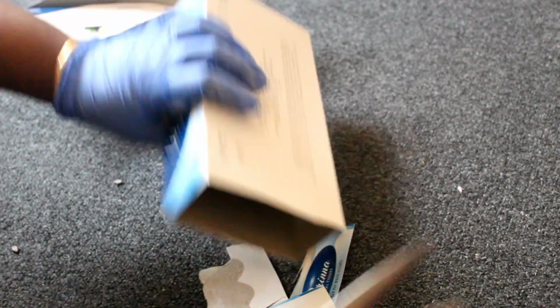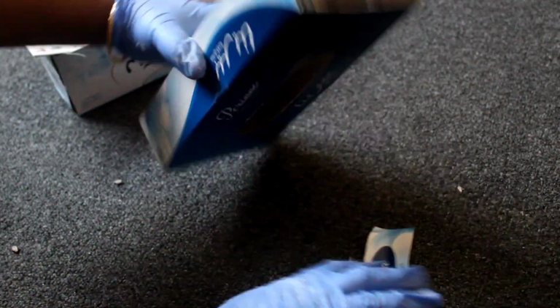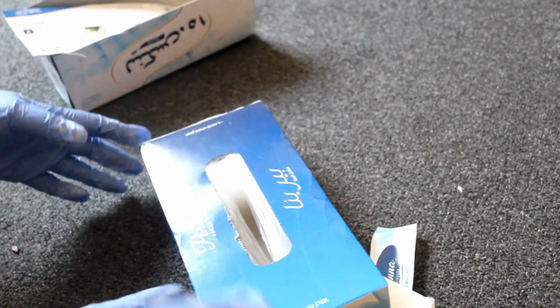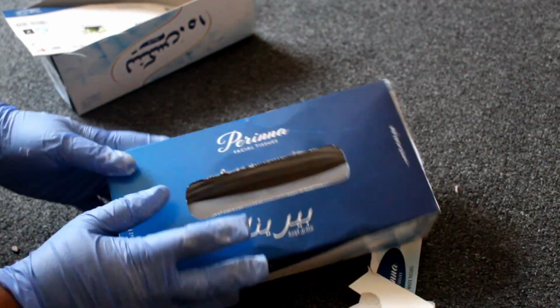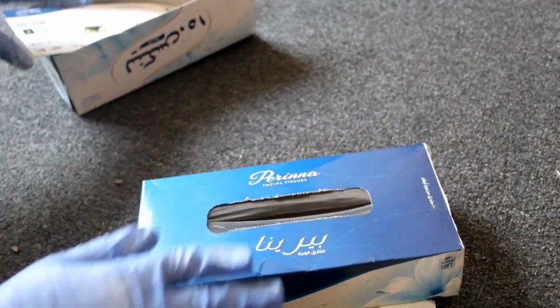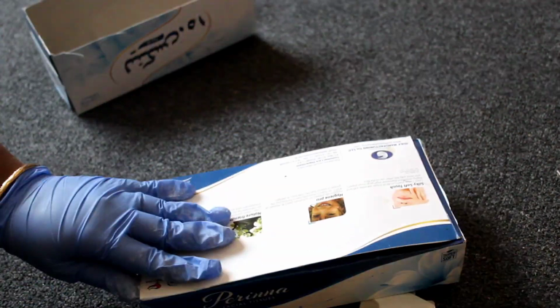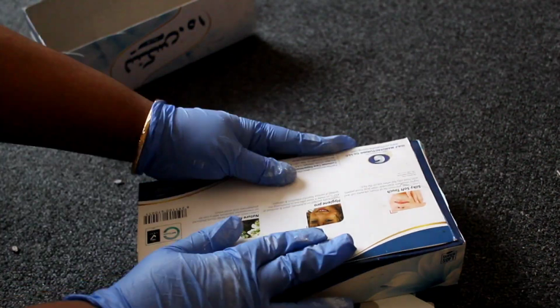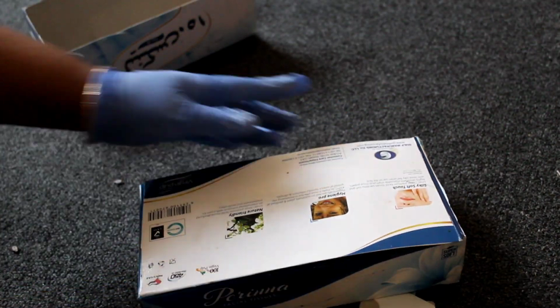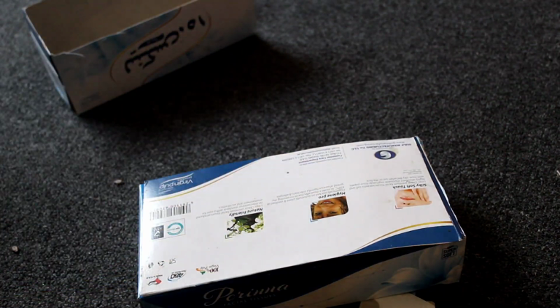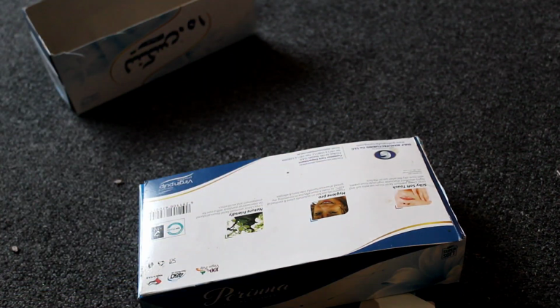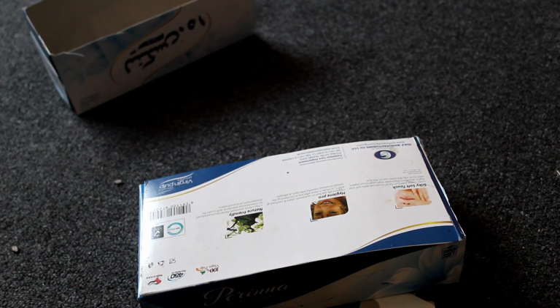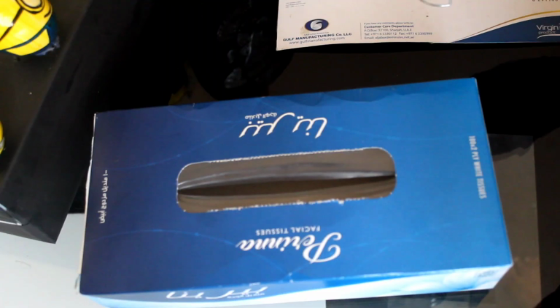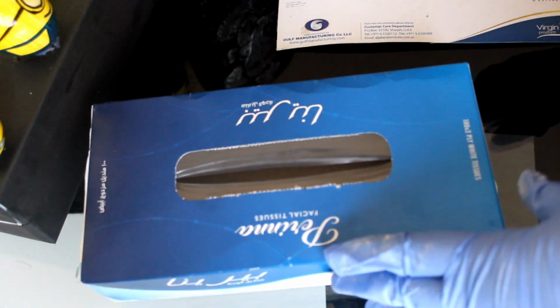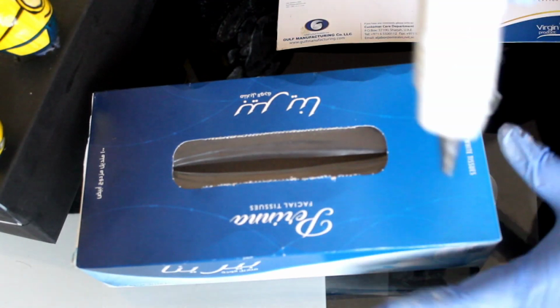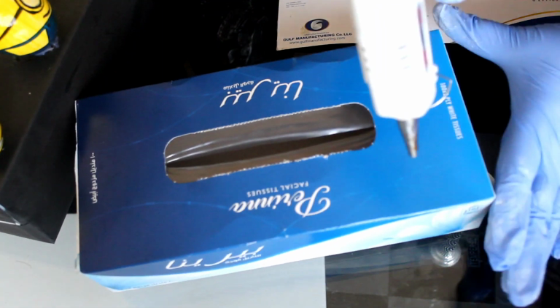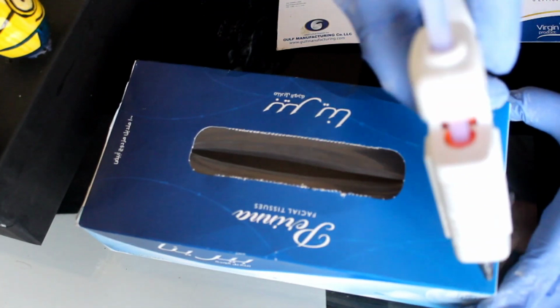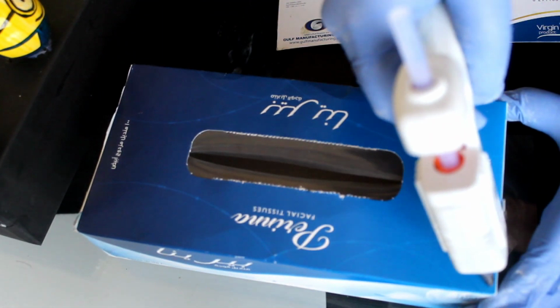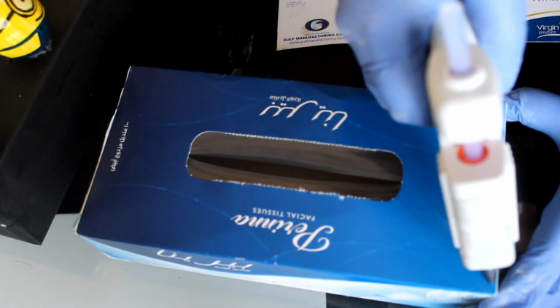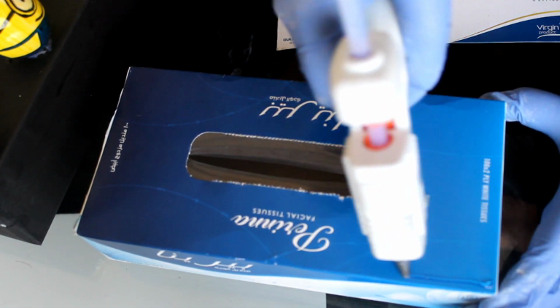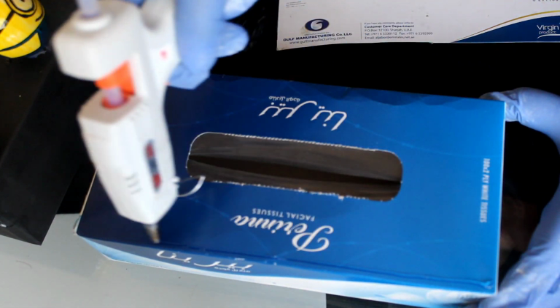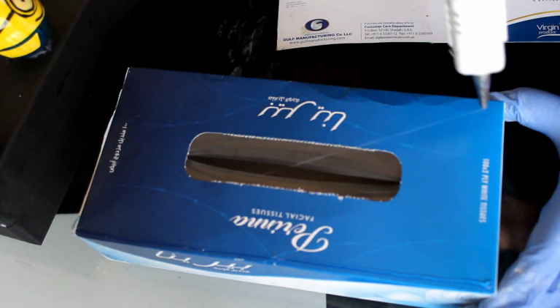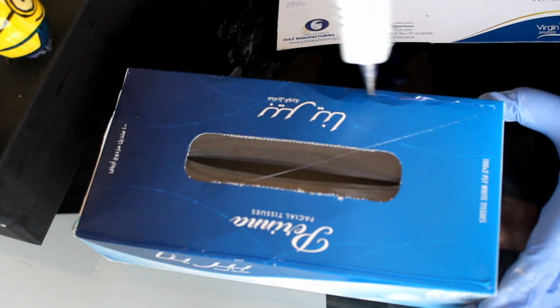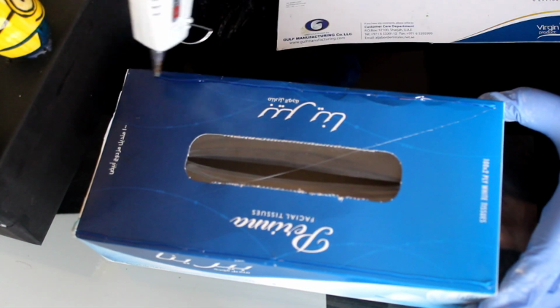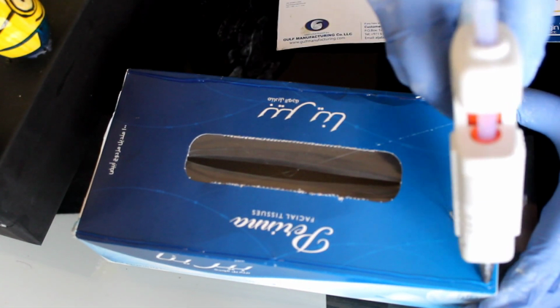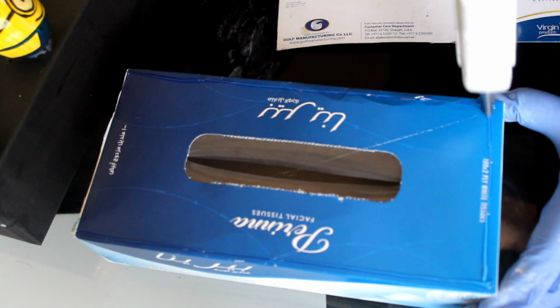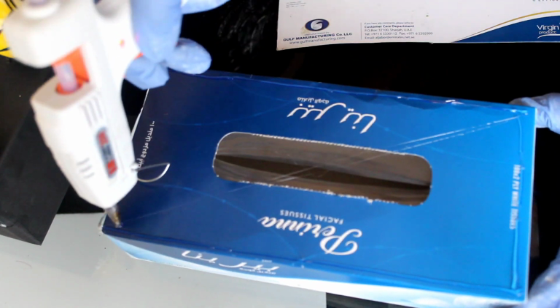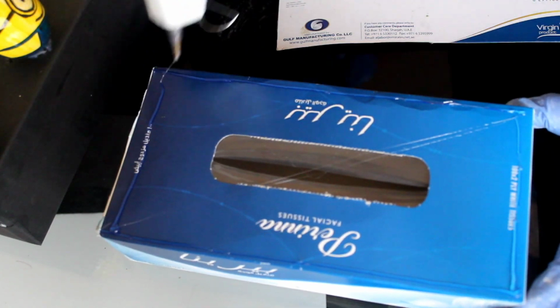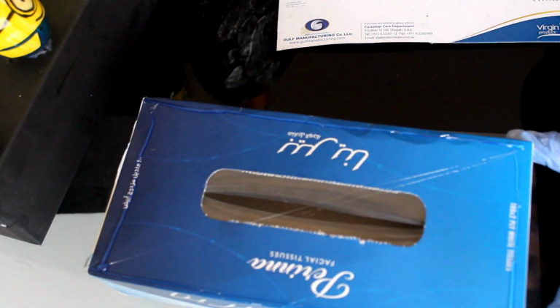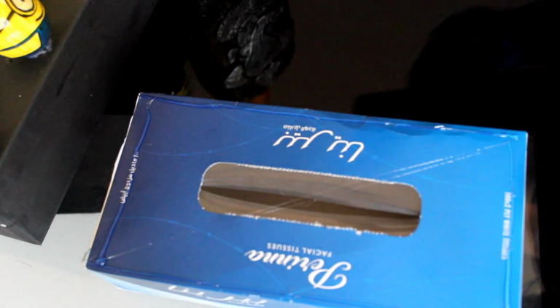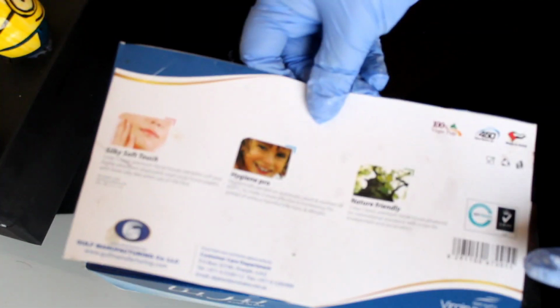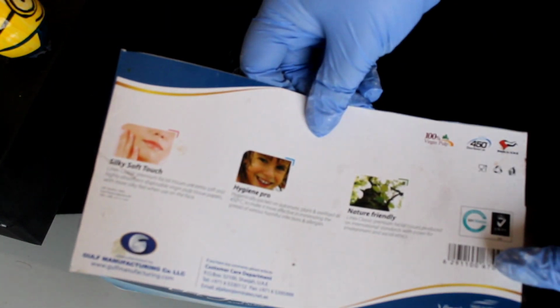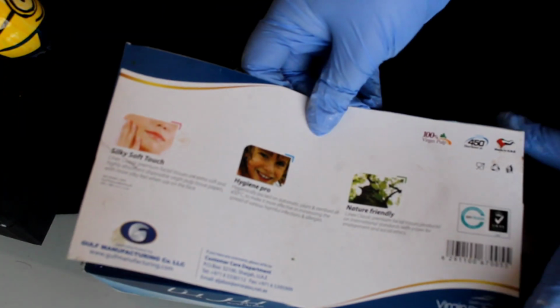I will show you how to use this tissue box. This is how we are putting the tissue box — it will be closed when we are putting the tissue on the other tissue. As soon as we put the tissue, we will stick it back.